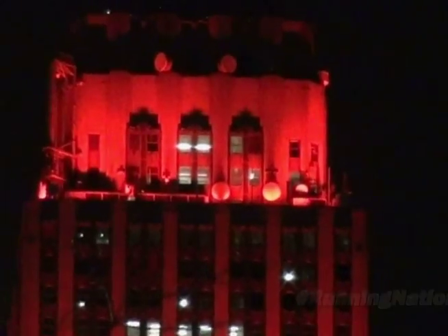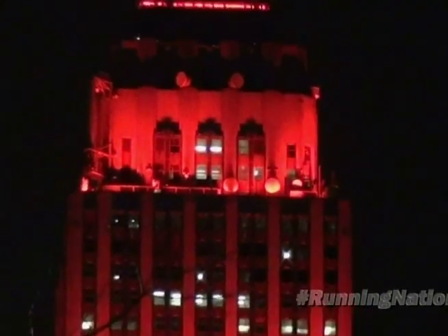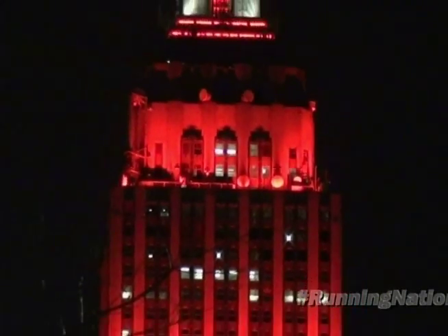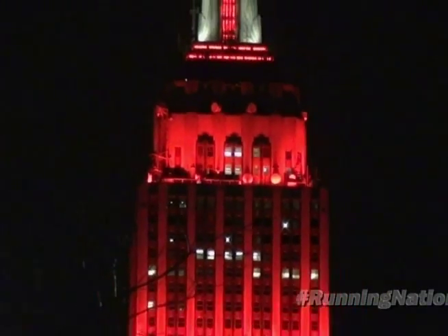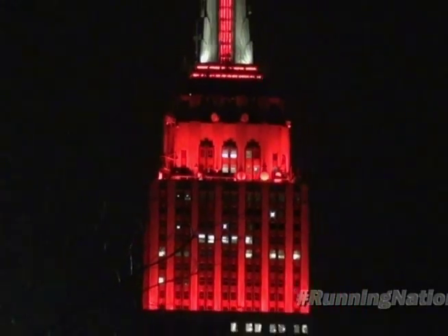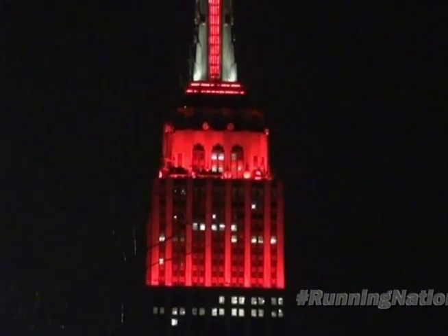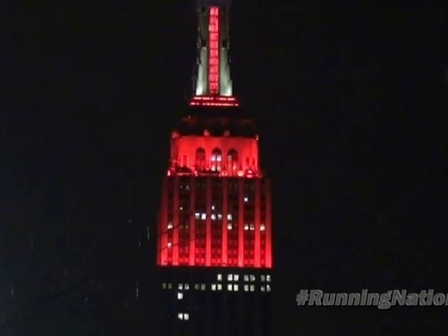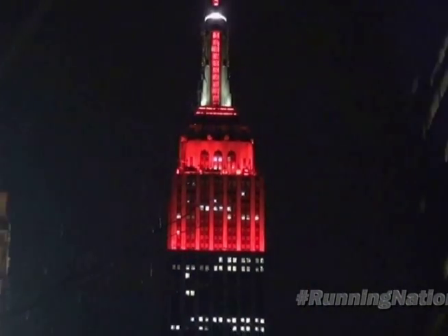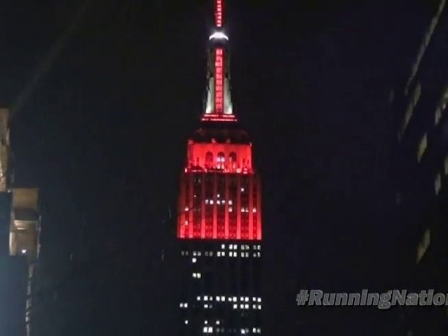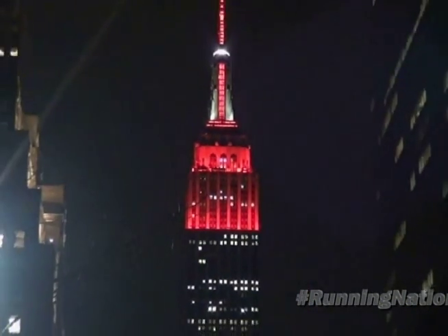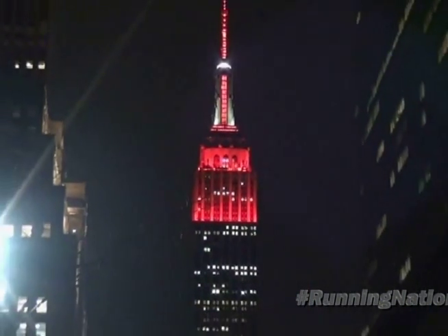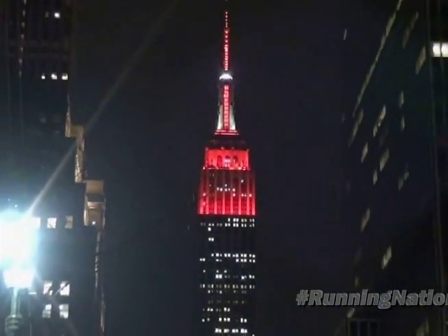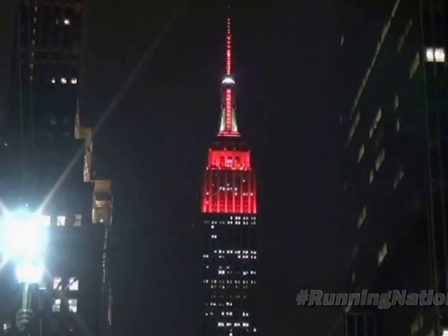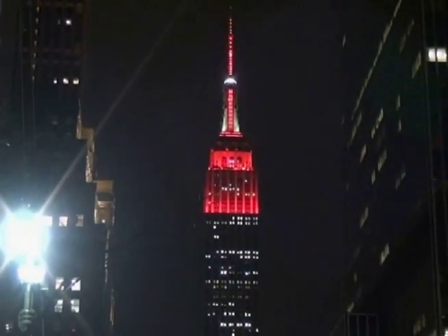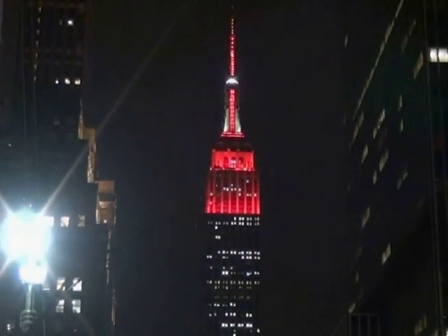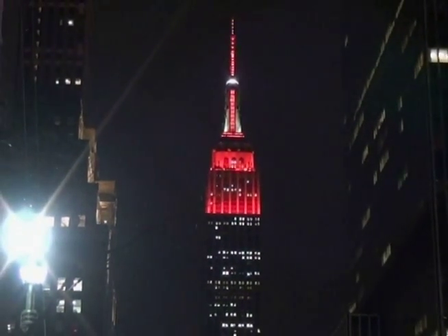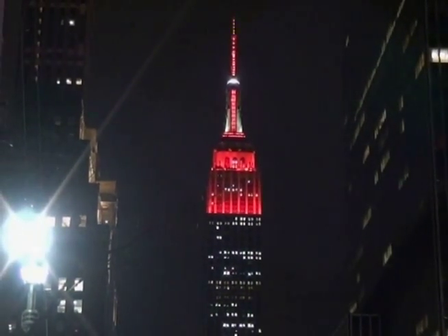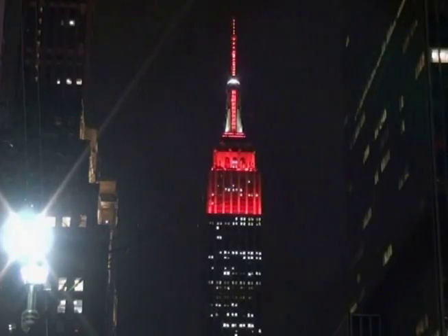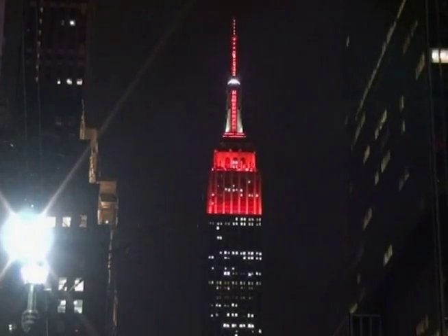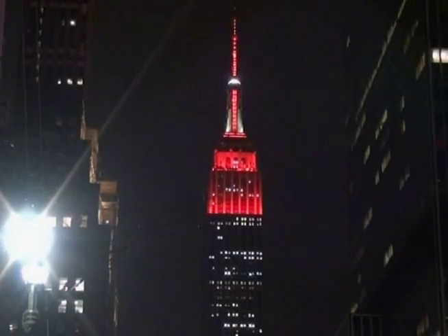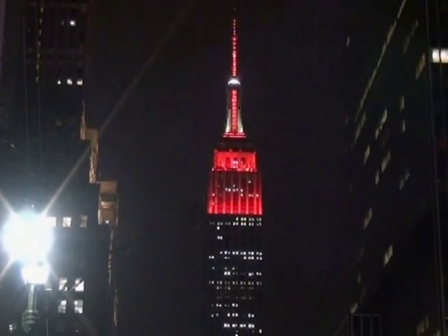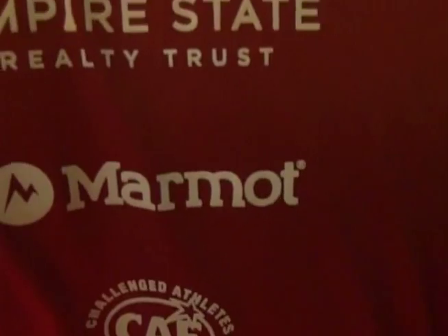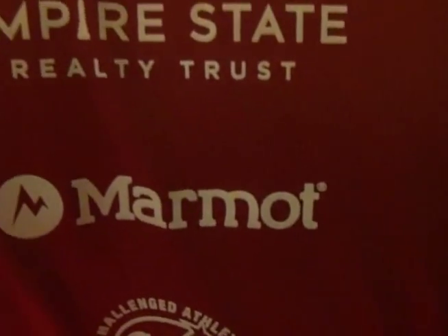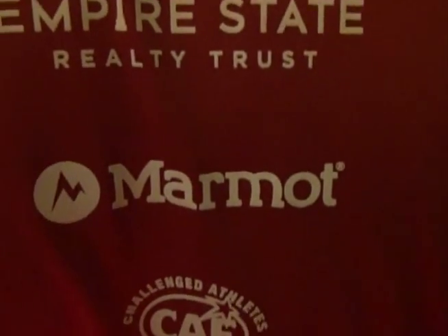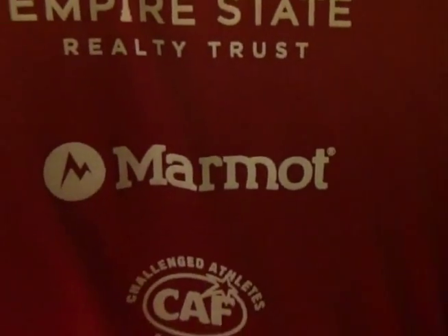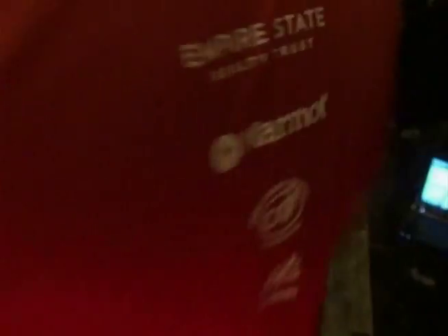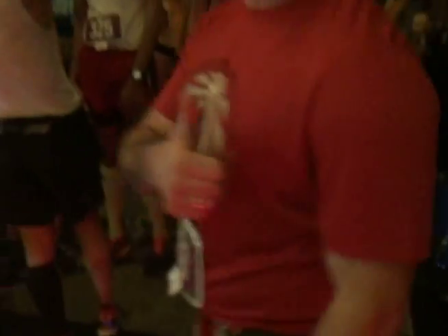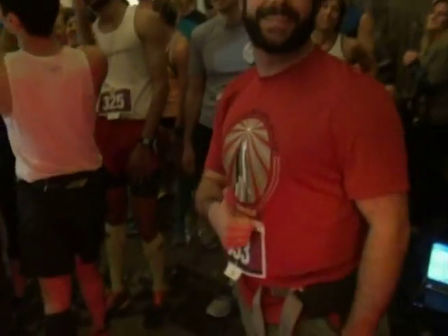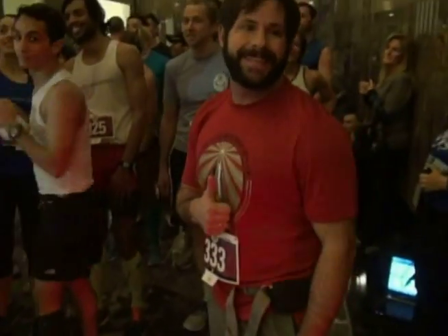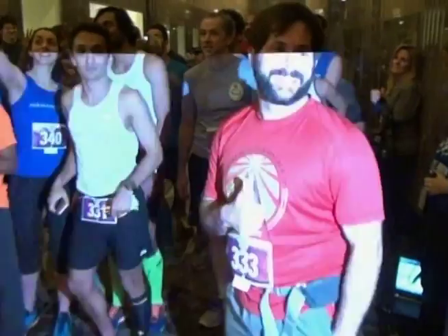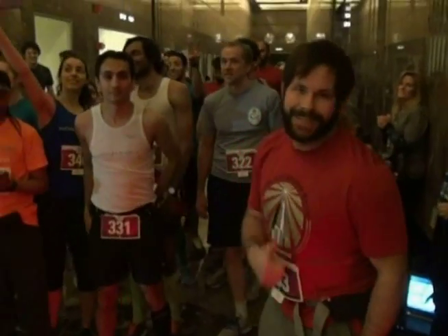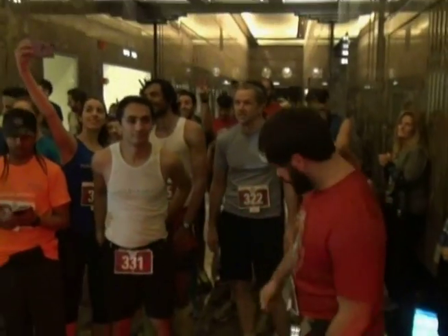To the observation deck, it's 86 floors and 1,576 steps. The annual Empire State Building Run-Up, presented by Marmot, with the Challenged Athletes Foundation as the official charity partner.